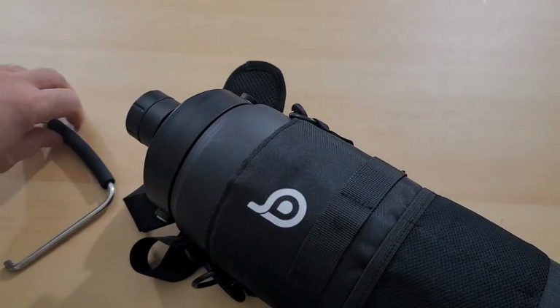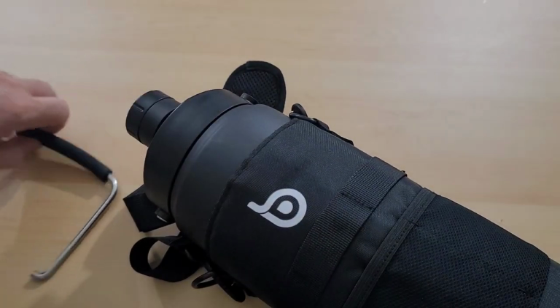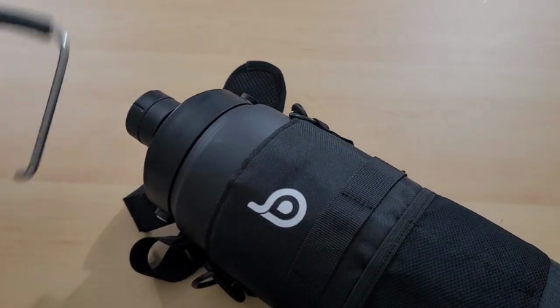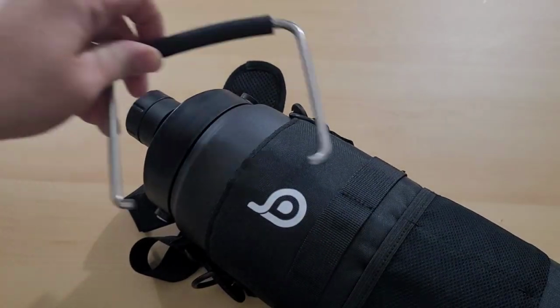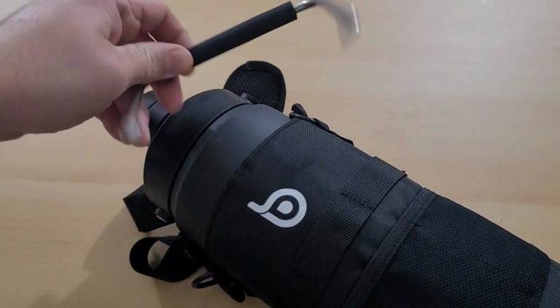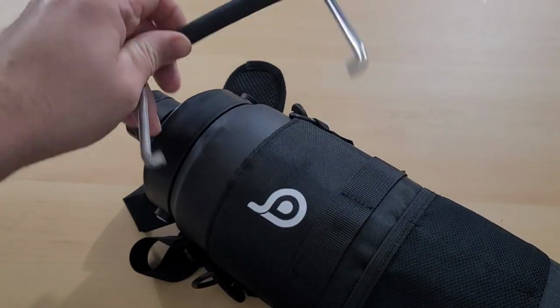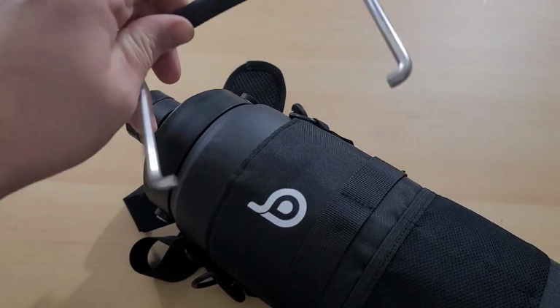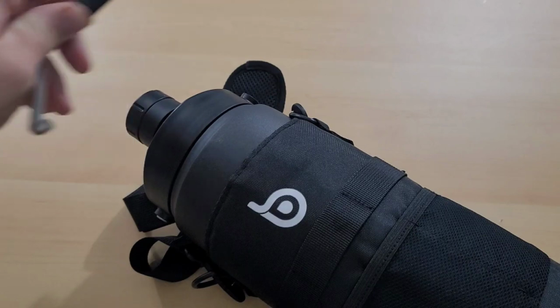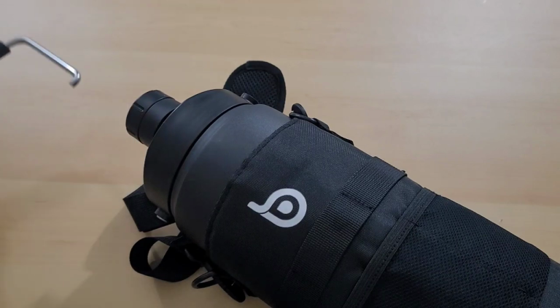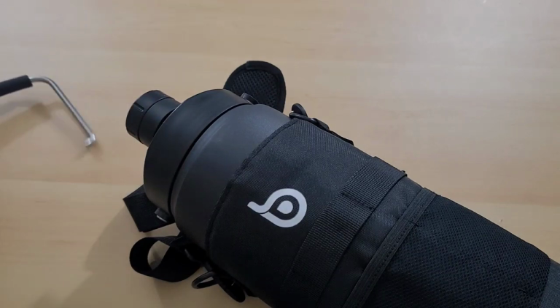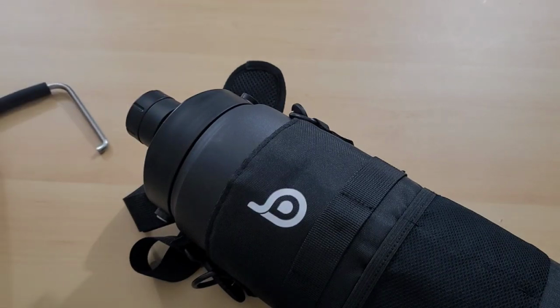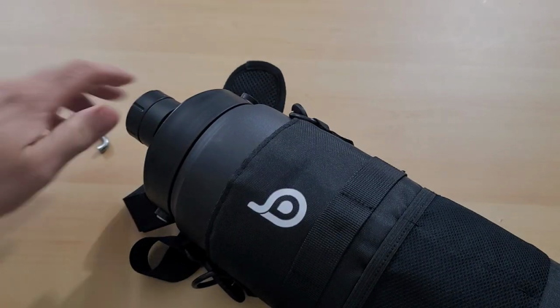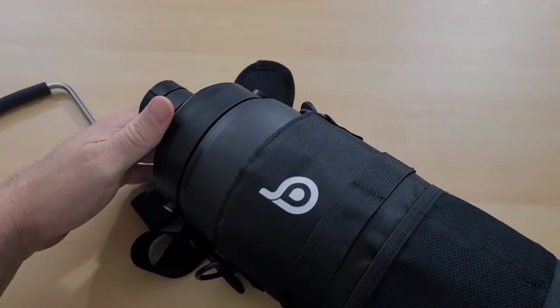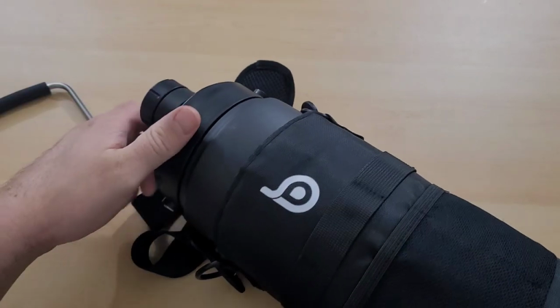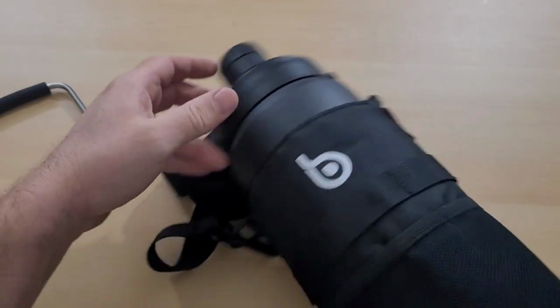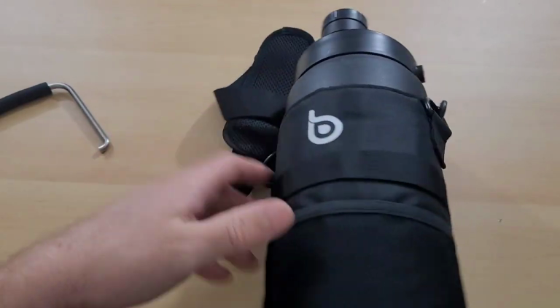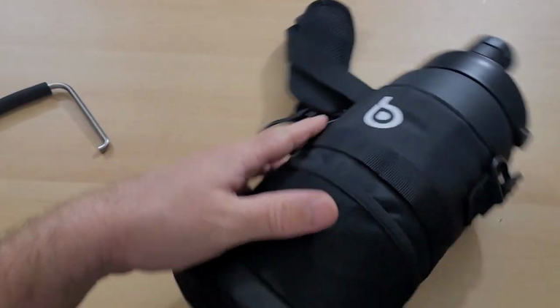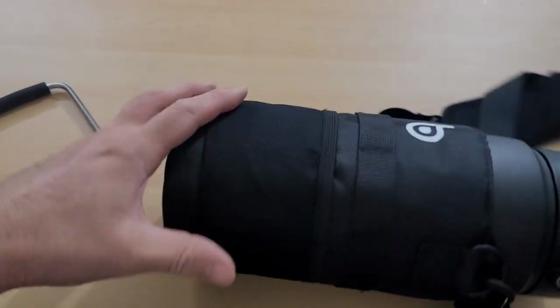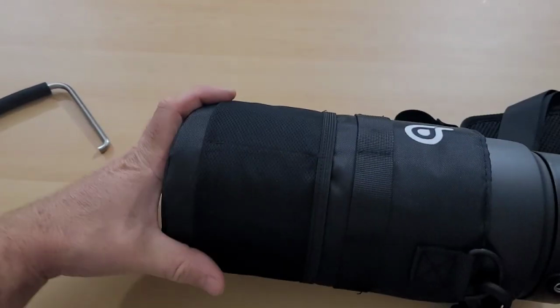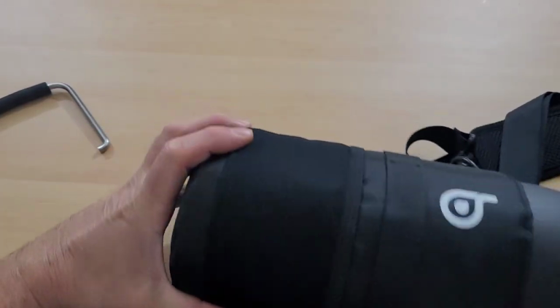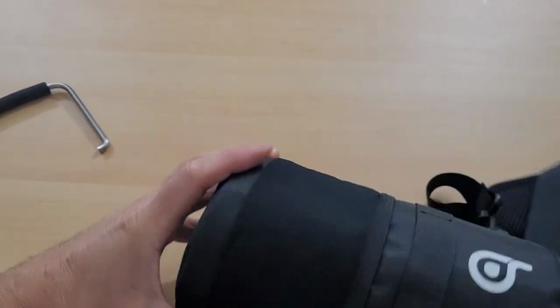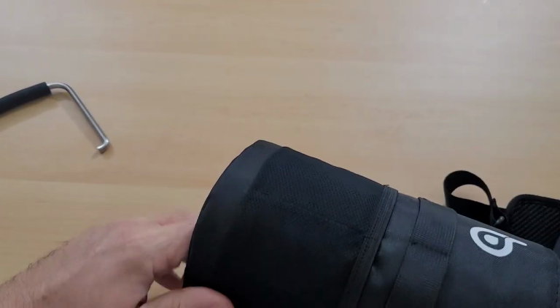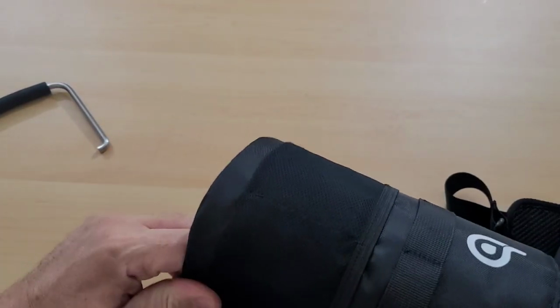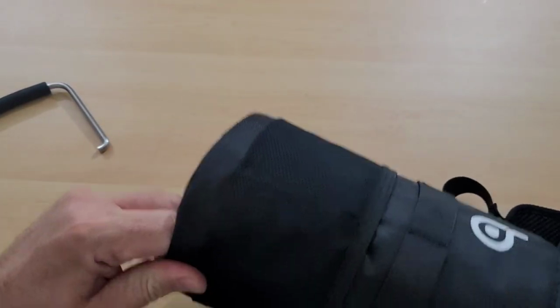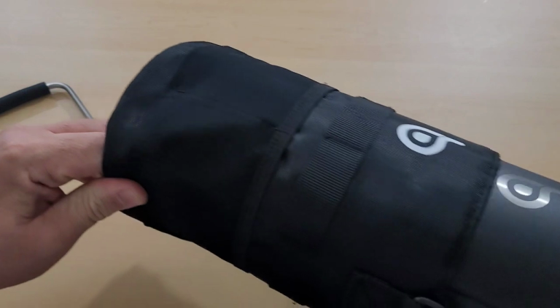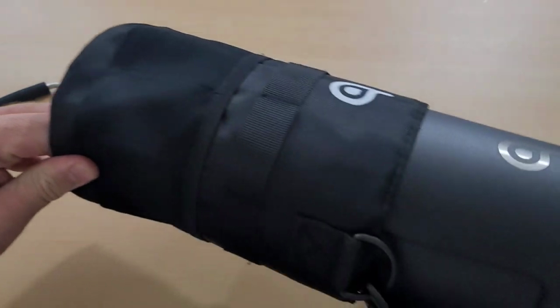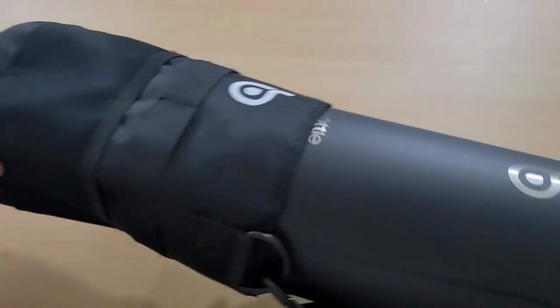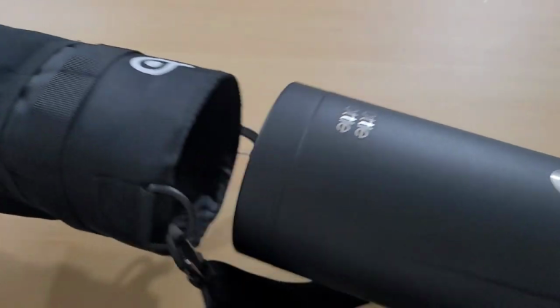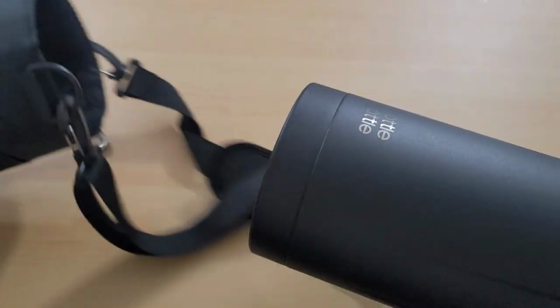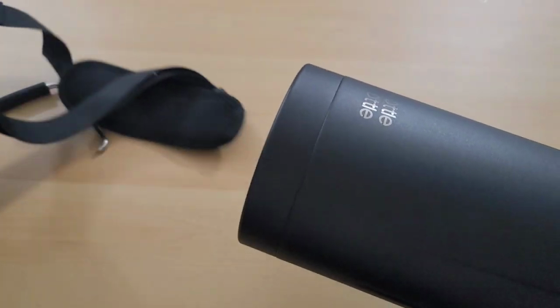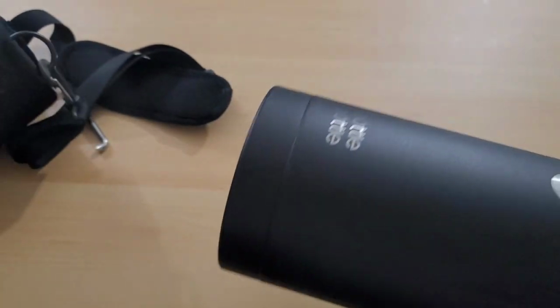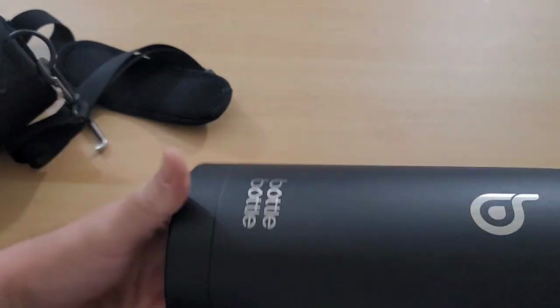Alright, so first look I have what looks like a handle. It's really neat that this is covered in an insulated bag. I'll take that off for now.